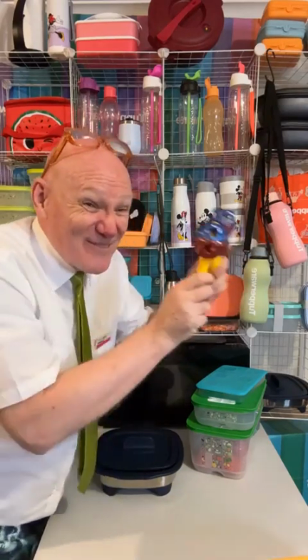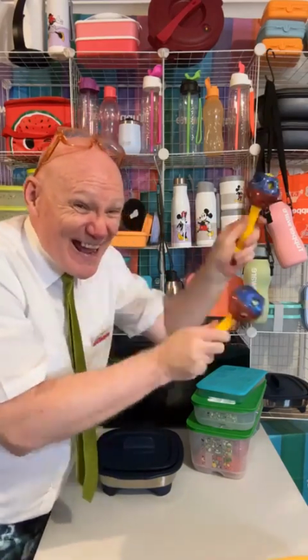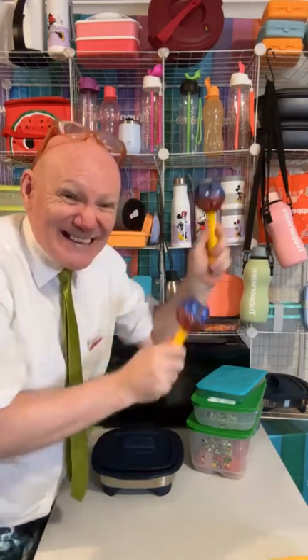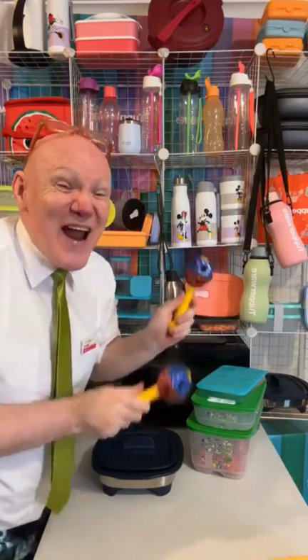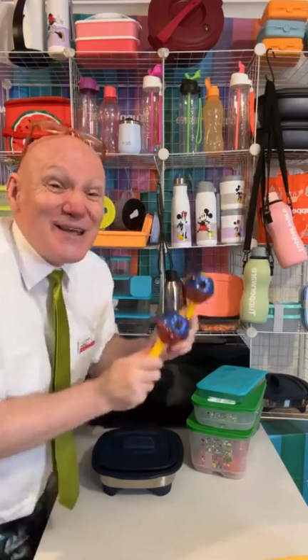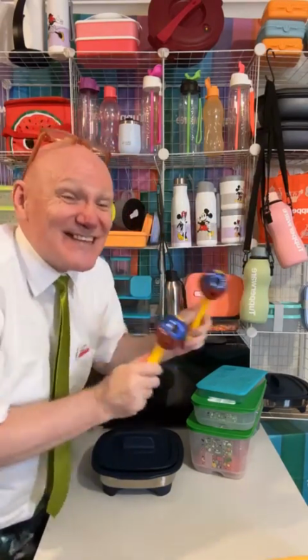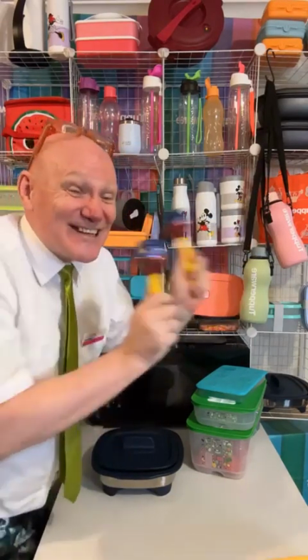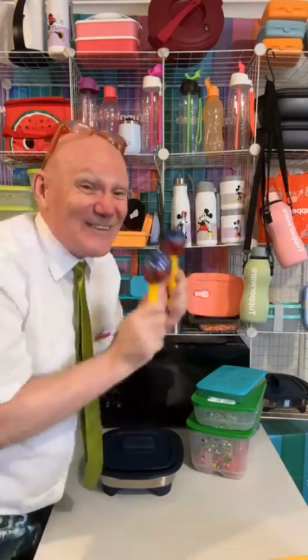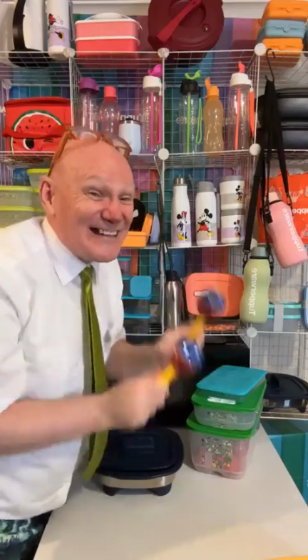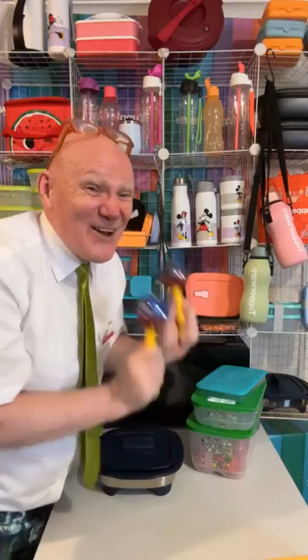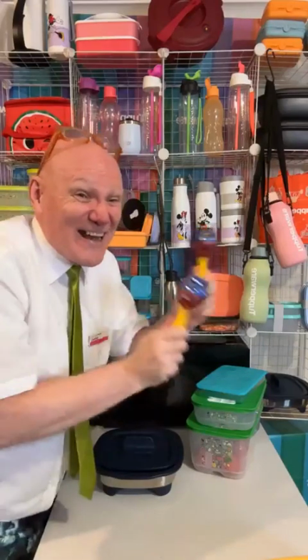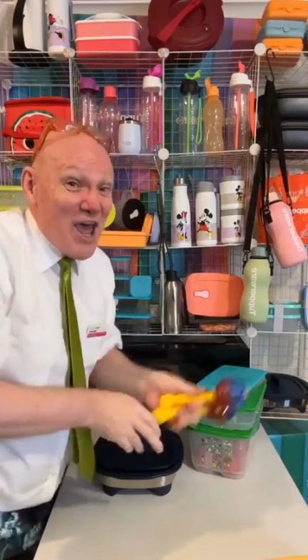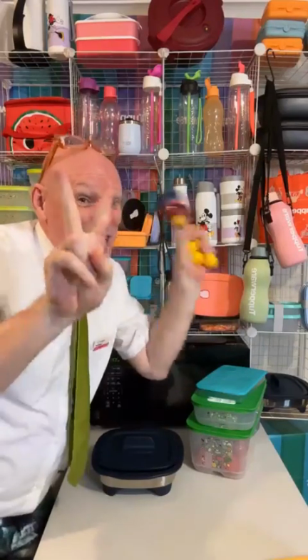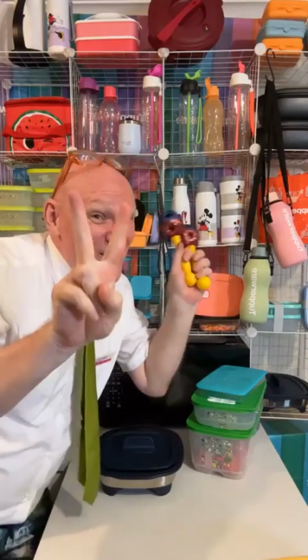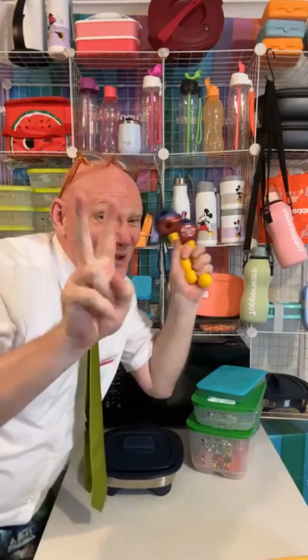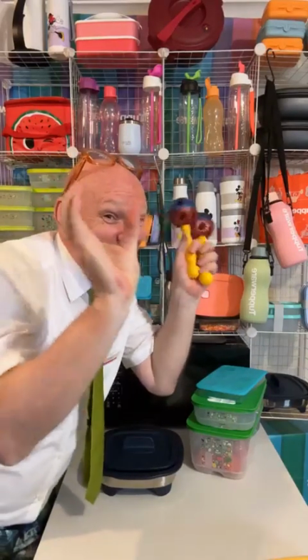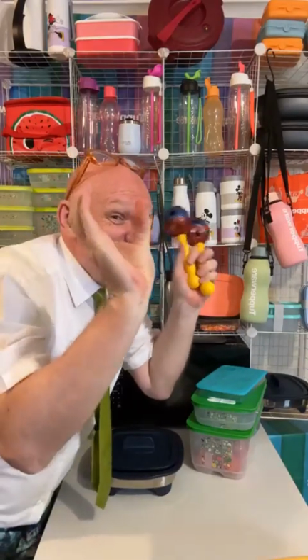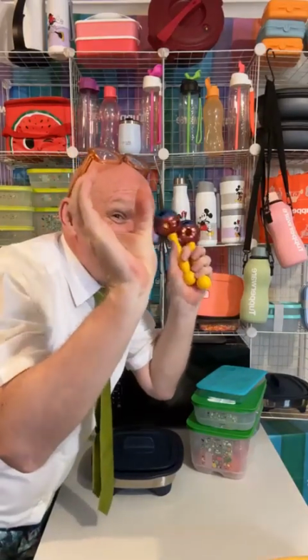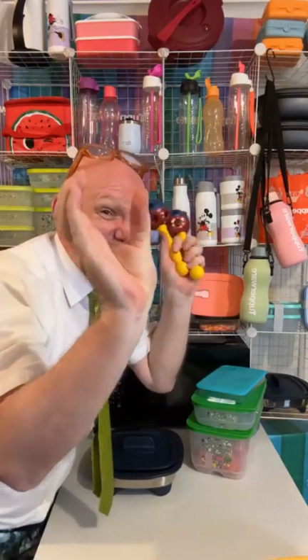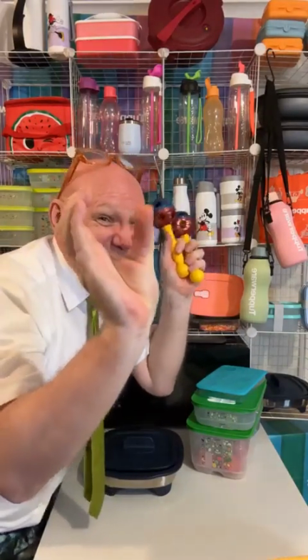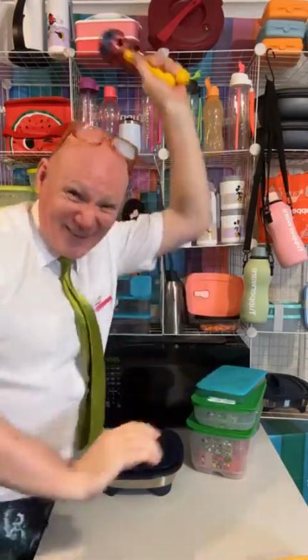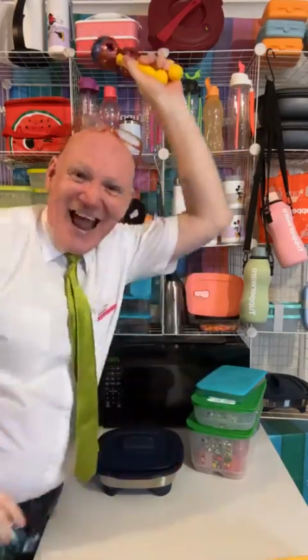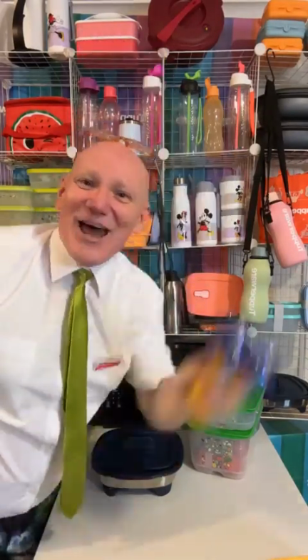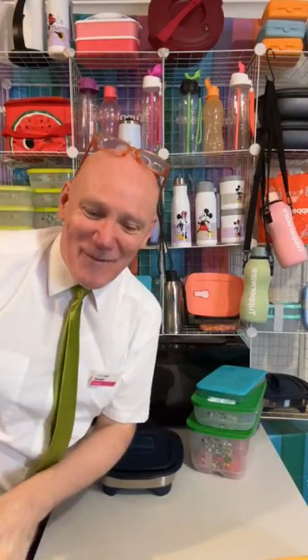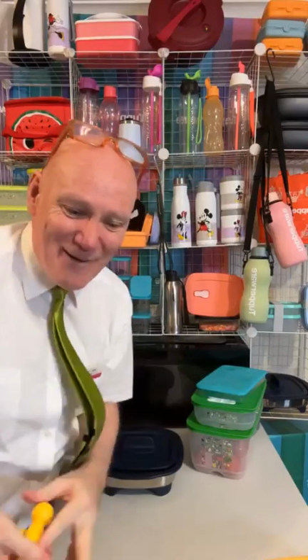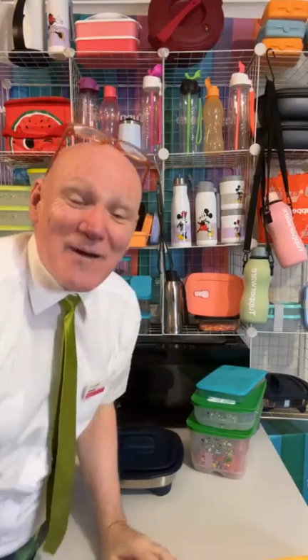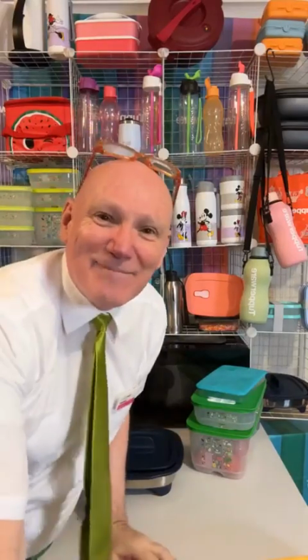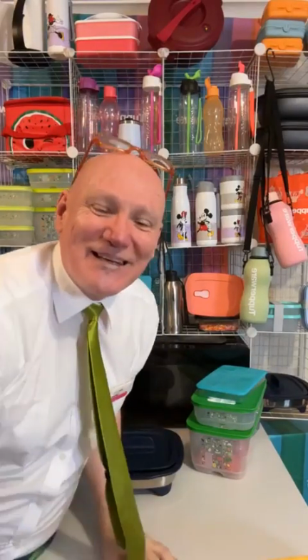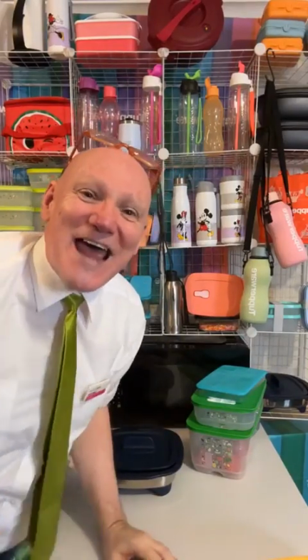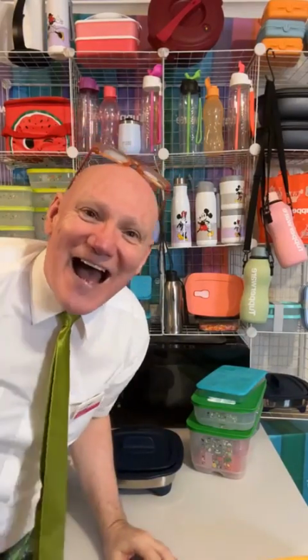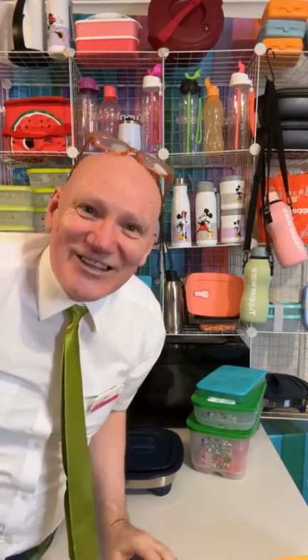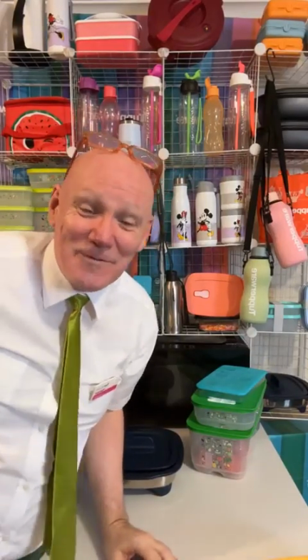Good evening, it's great you made this day. Good evening to you. Hello everybody, I'm Tupperware Pete, Peter Williams. How are you?